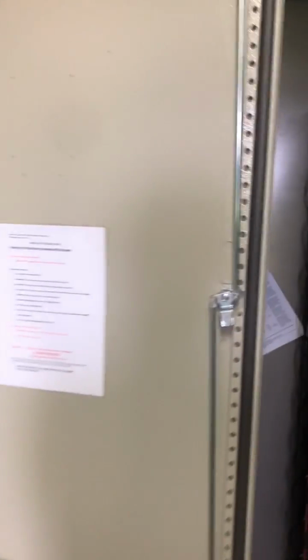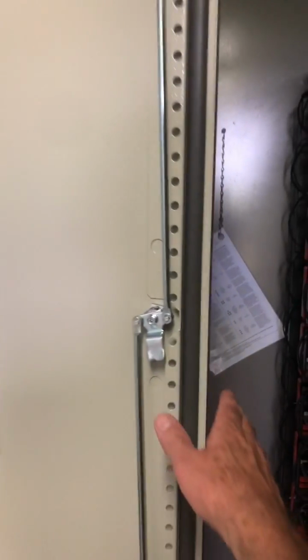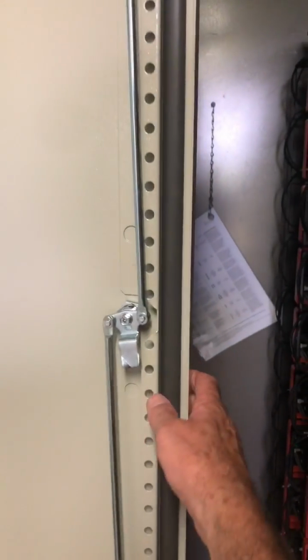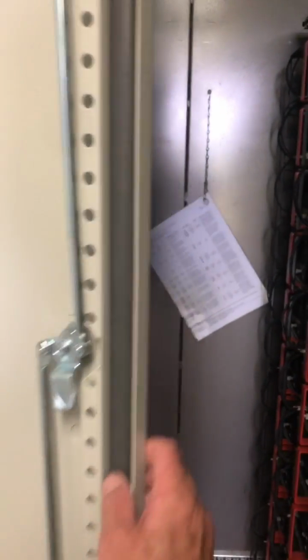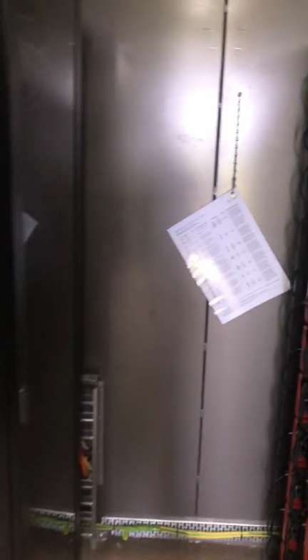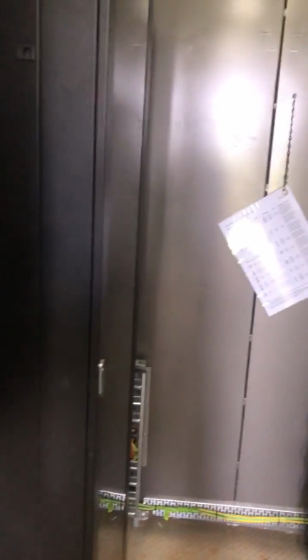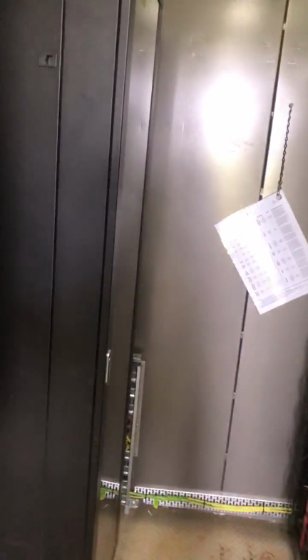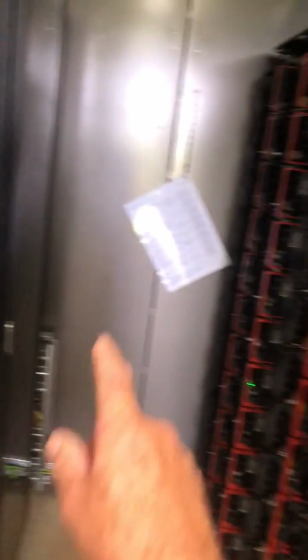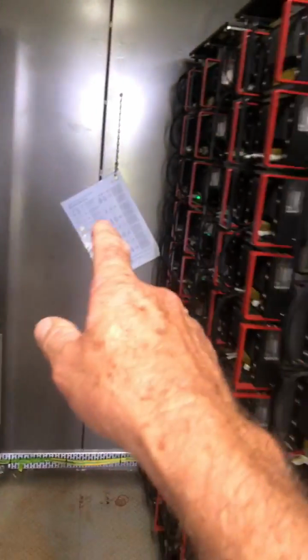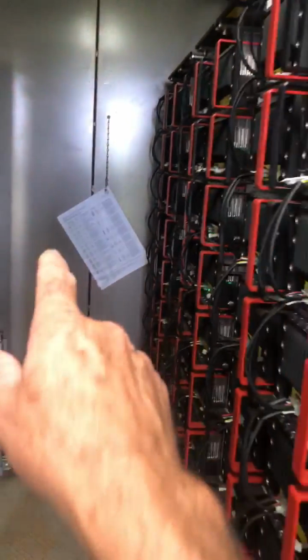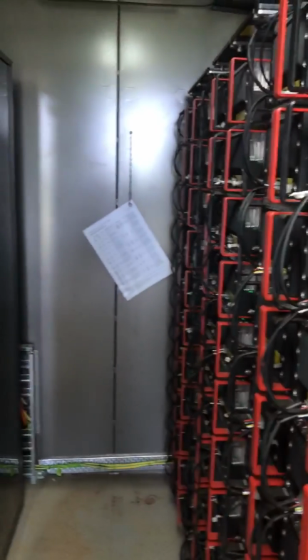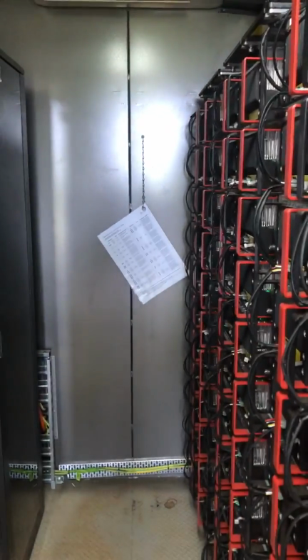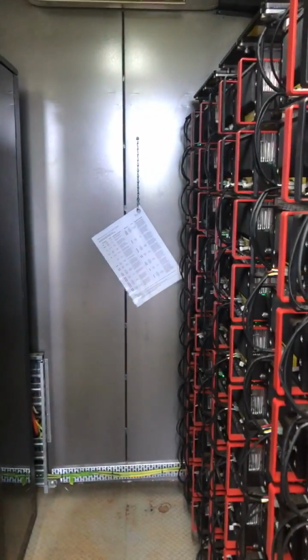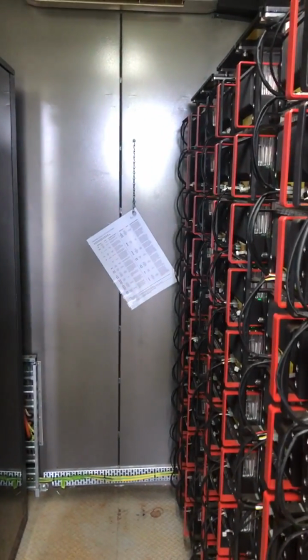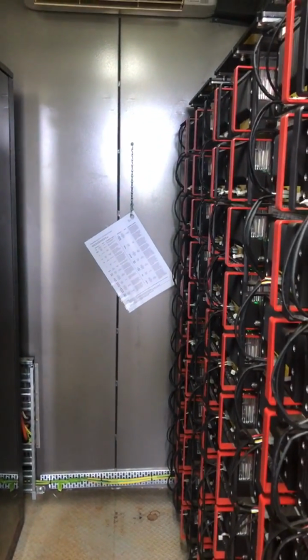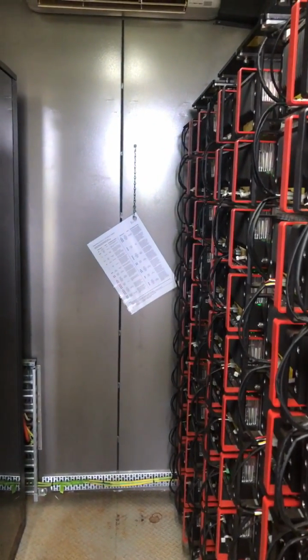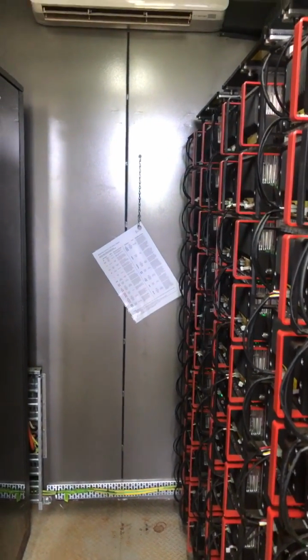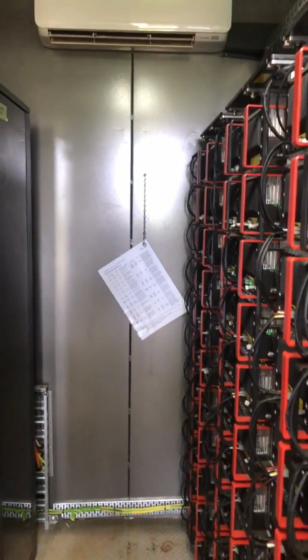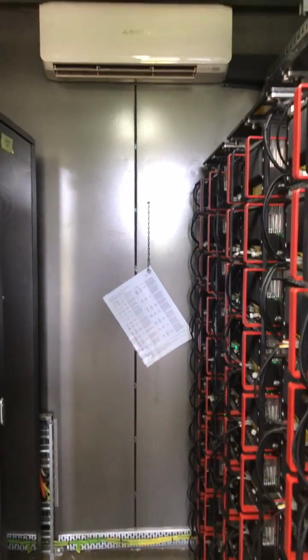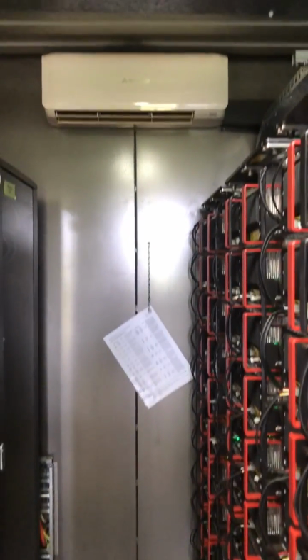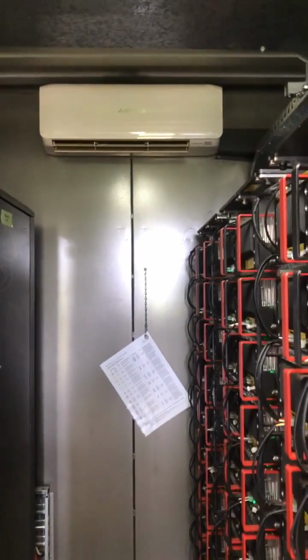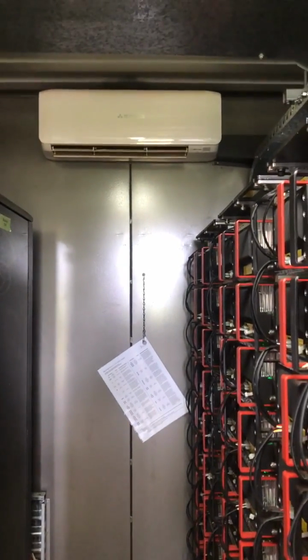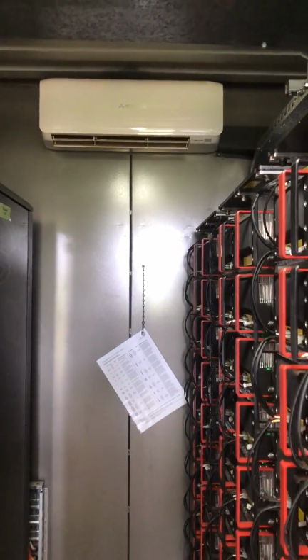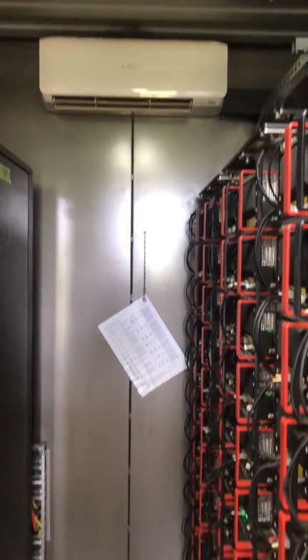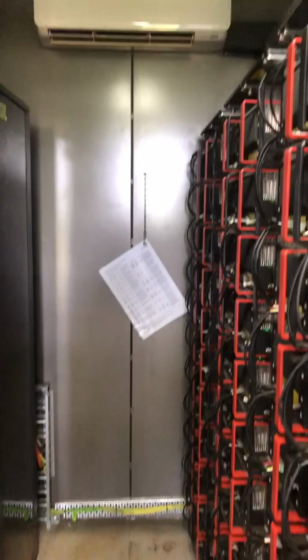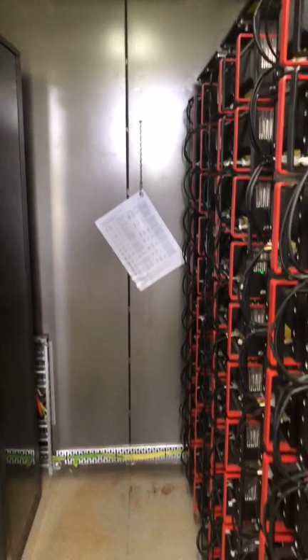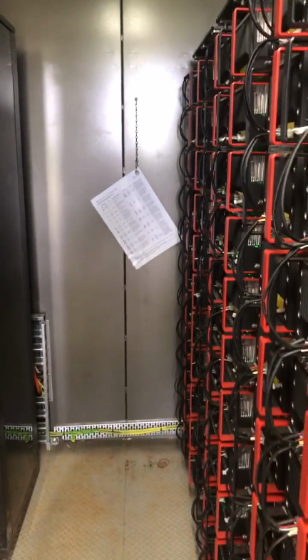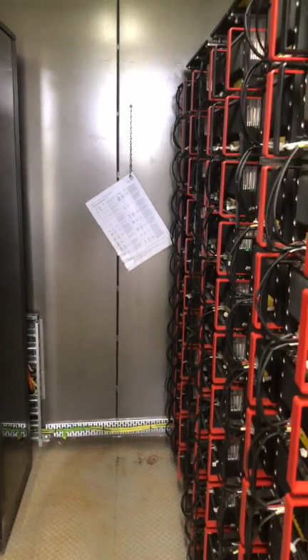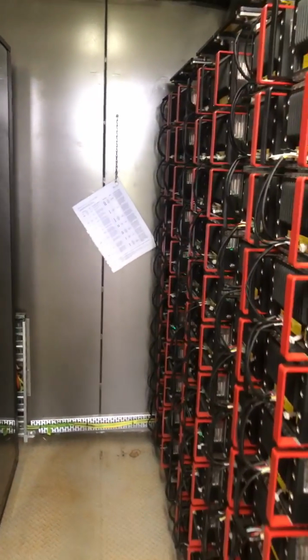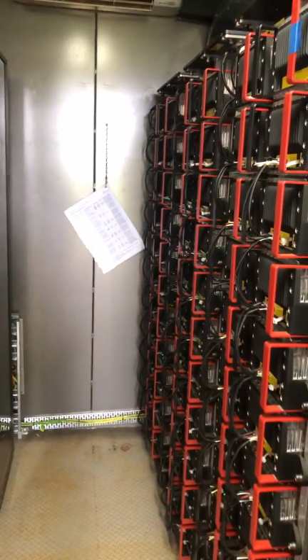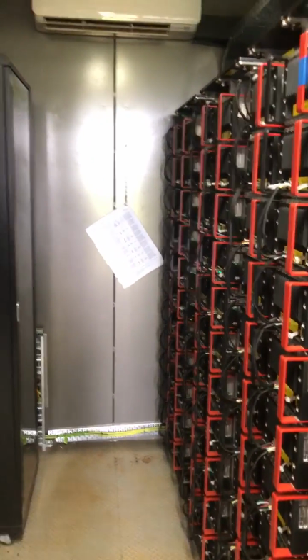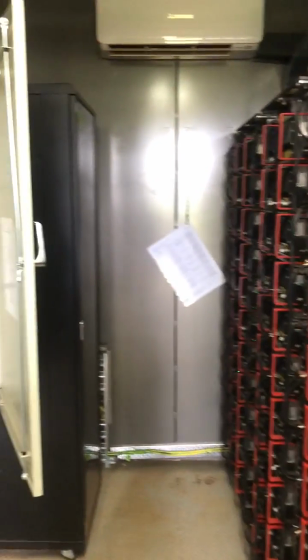In the room next door behind here we have the generators located. The room is also cooled so that we can maintain the batteries at a consistent temperature.